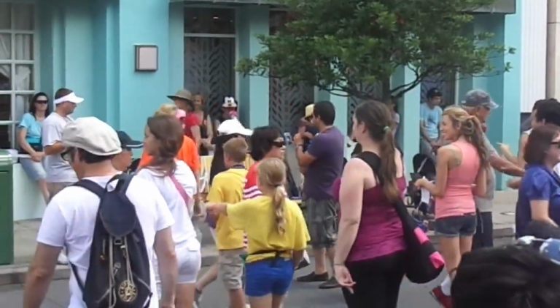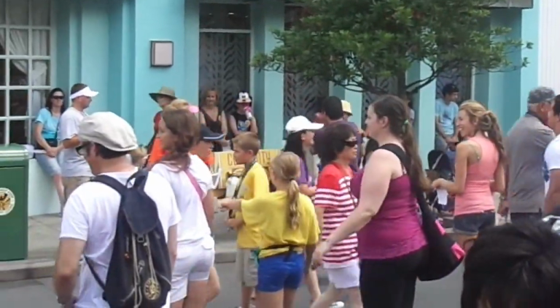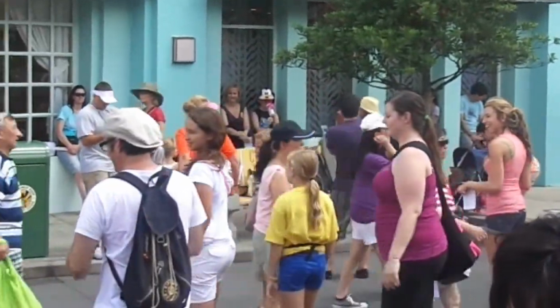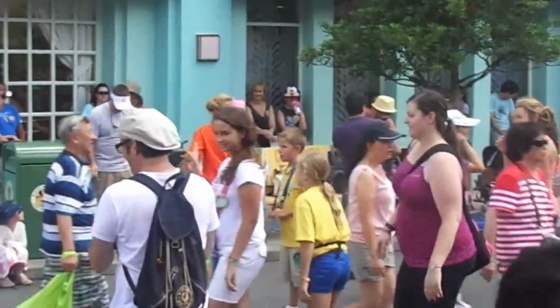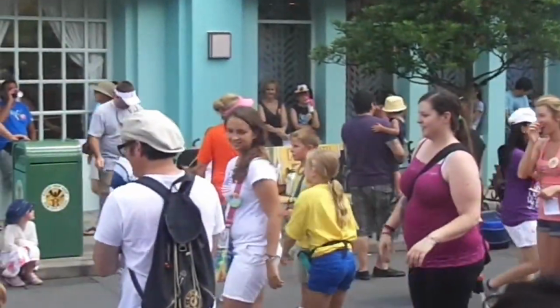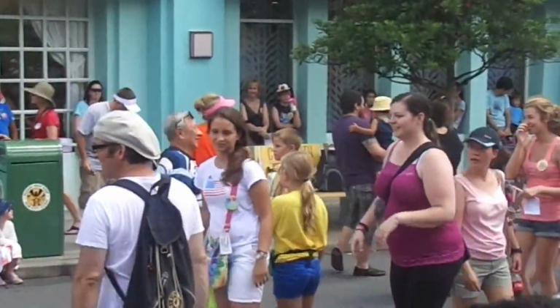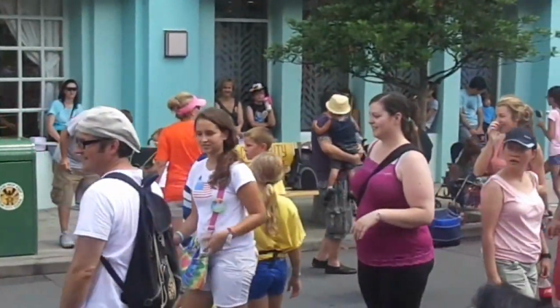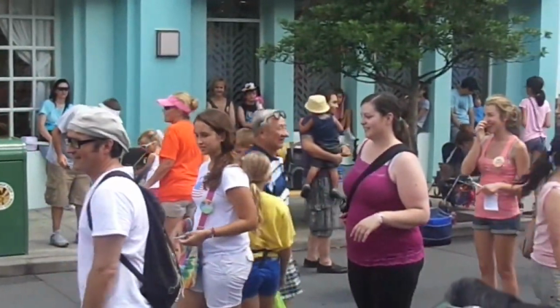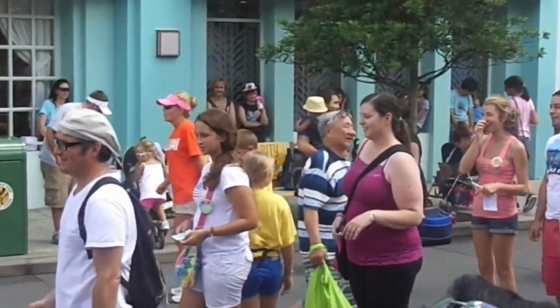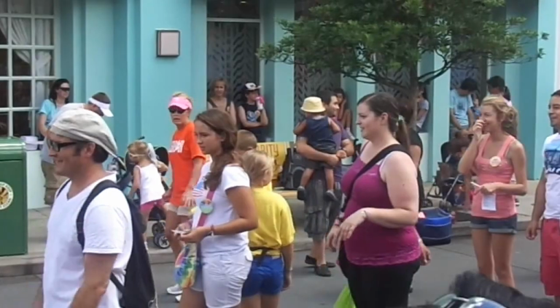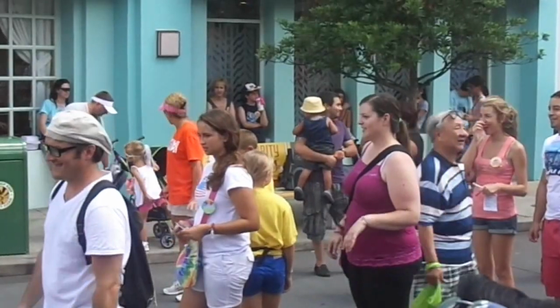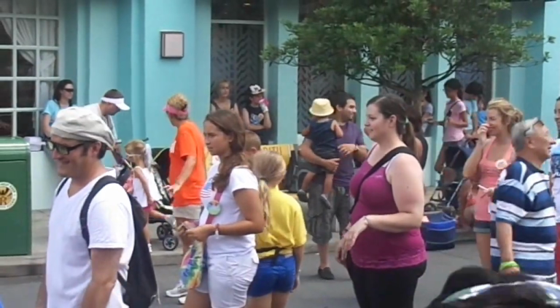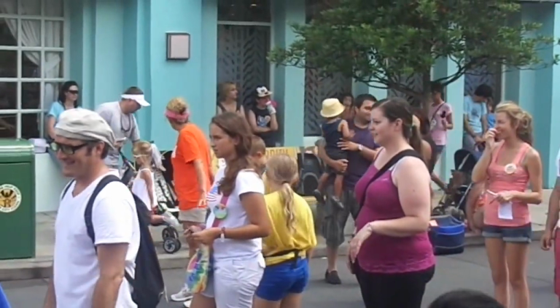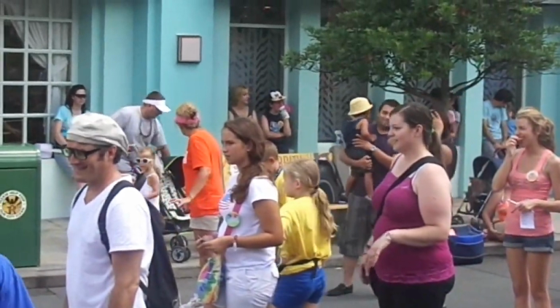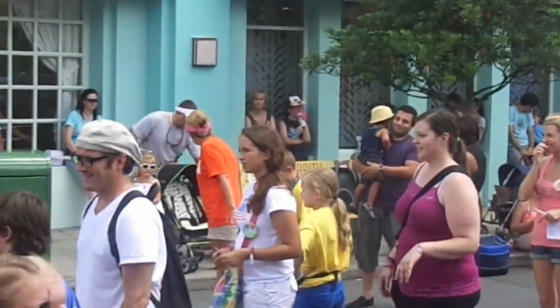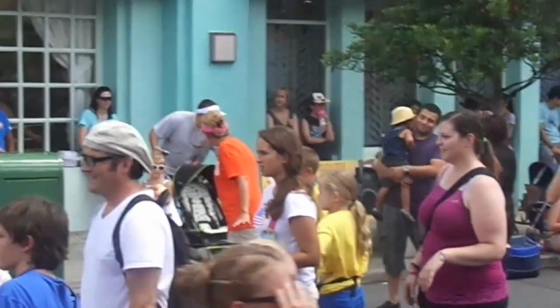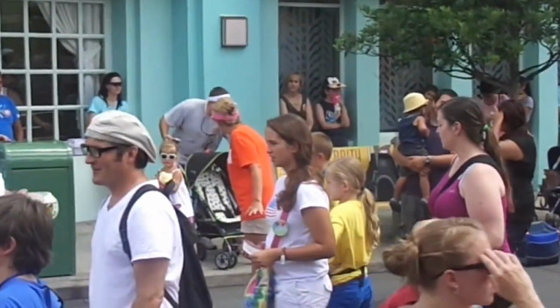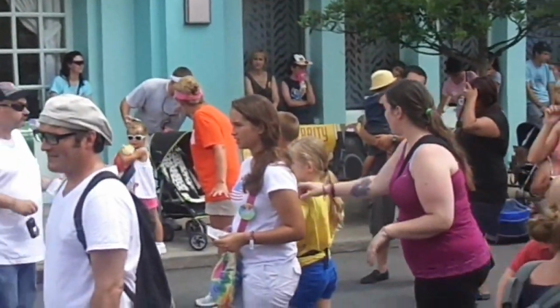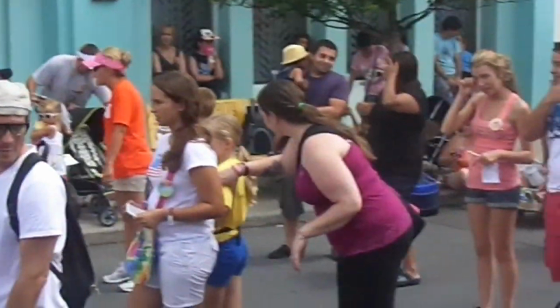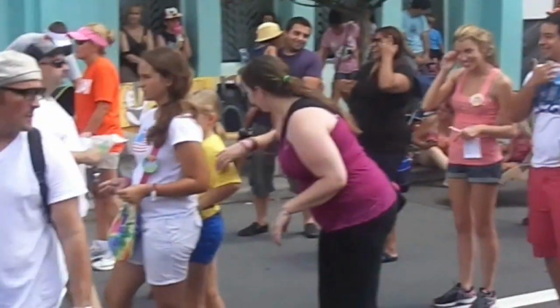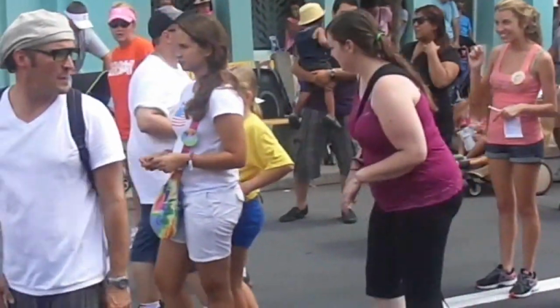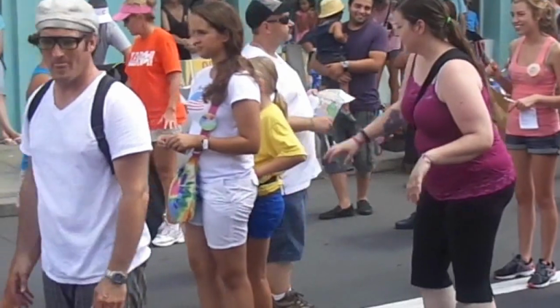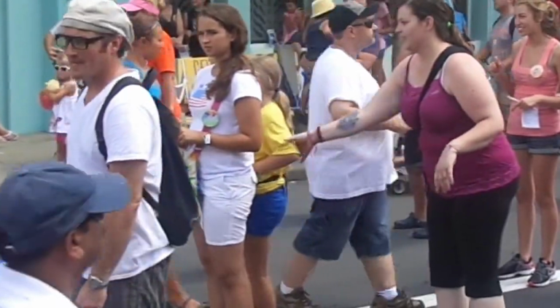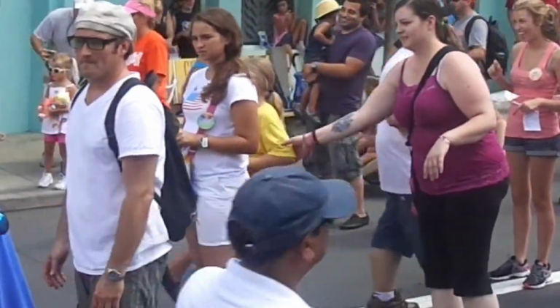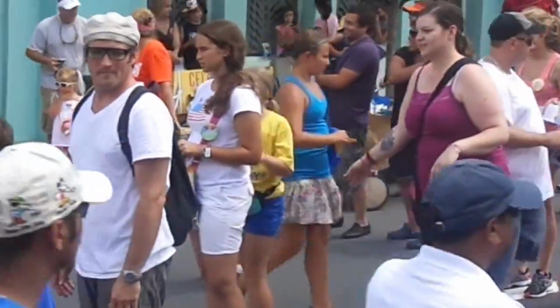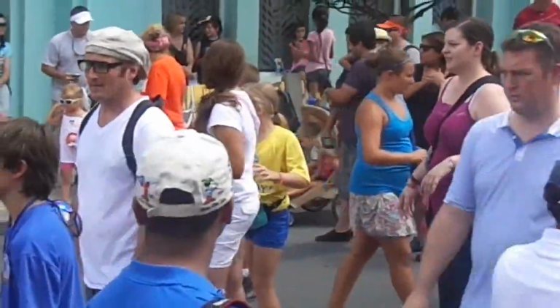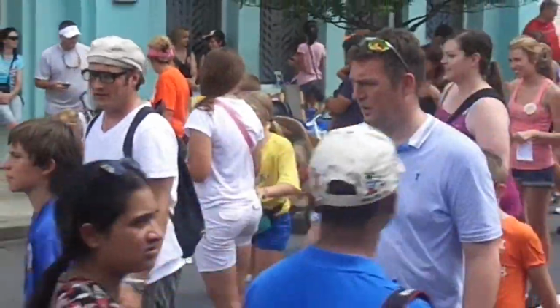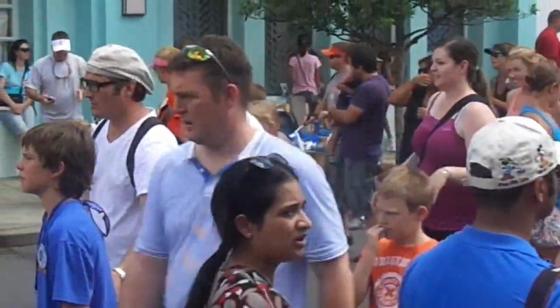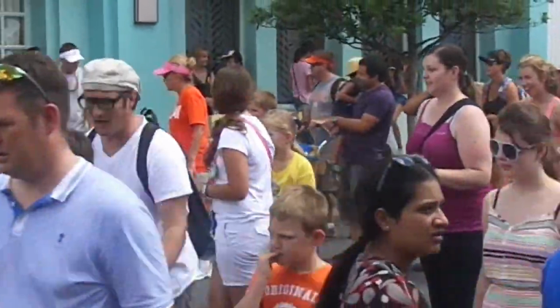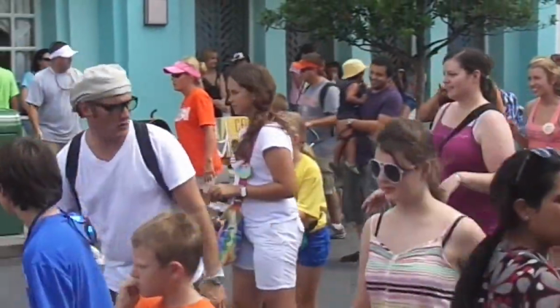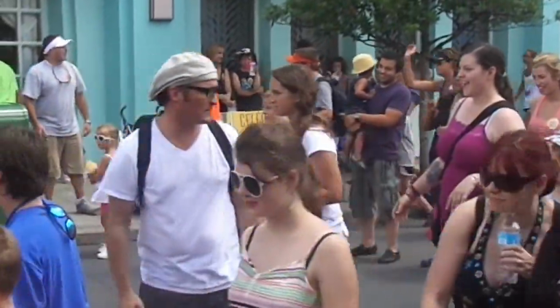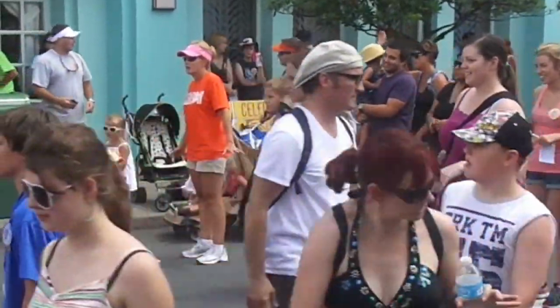Awesome. All right. Now you guys got it. You're doing amazing. Let's let it marinate. Let's do it one time all the way through. So let's face front. Face crossroads. All right. We're going to do it all together.